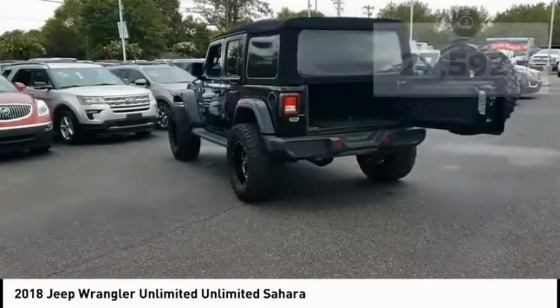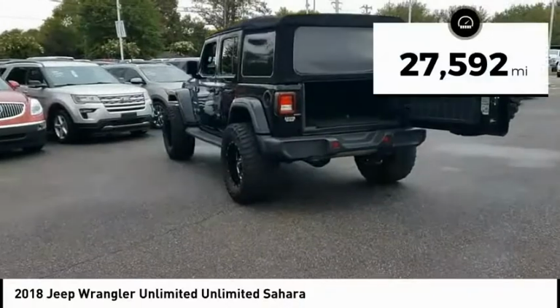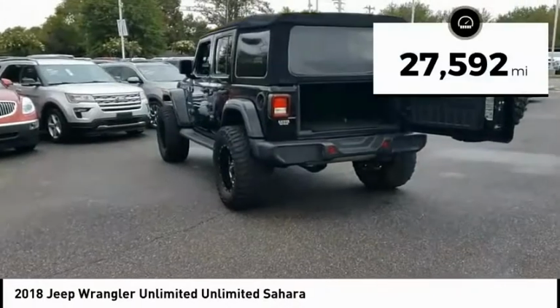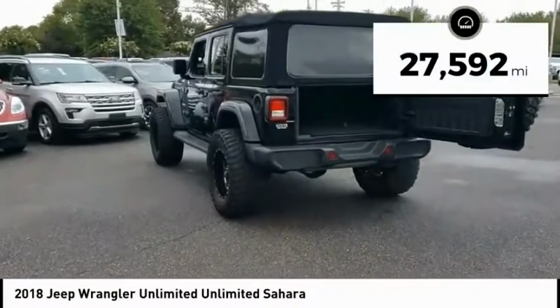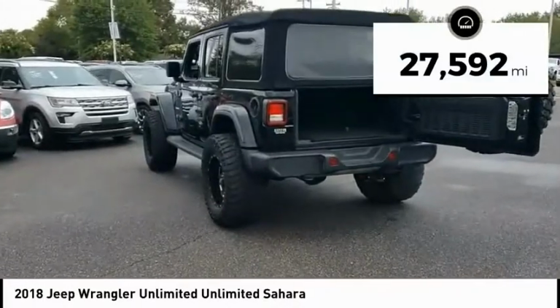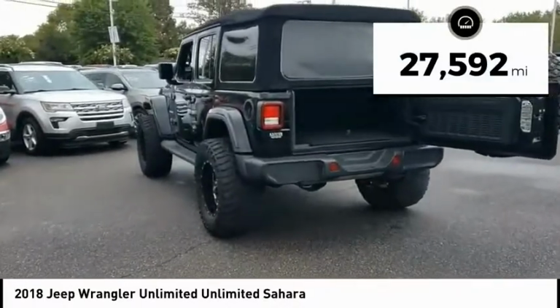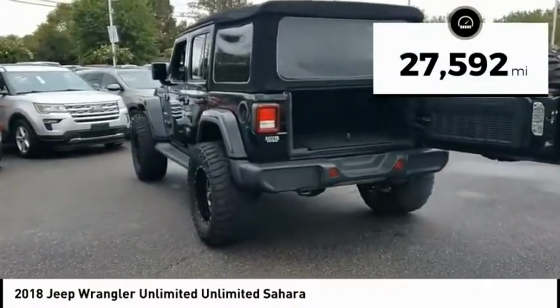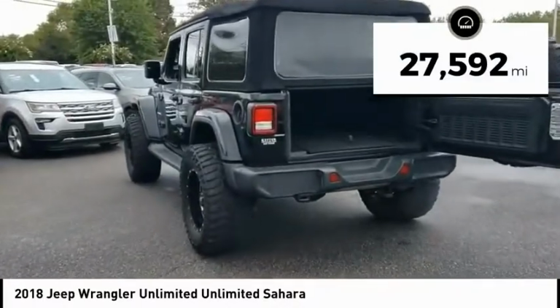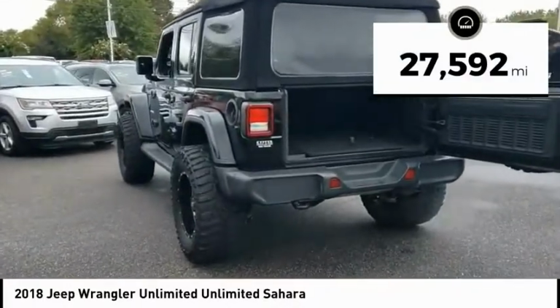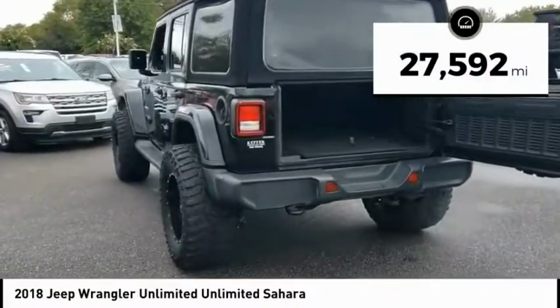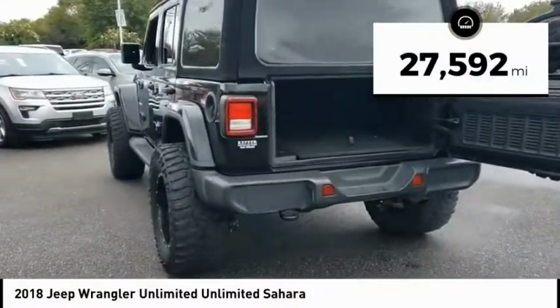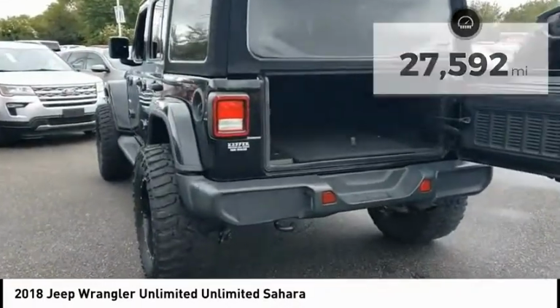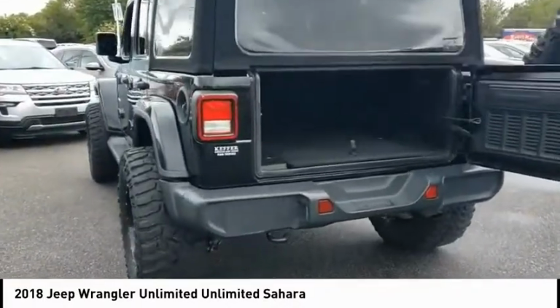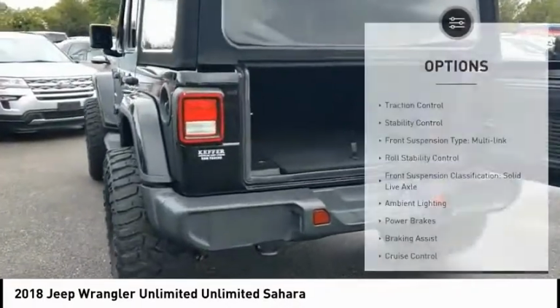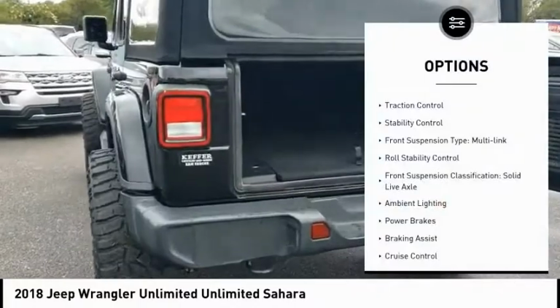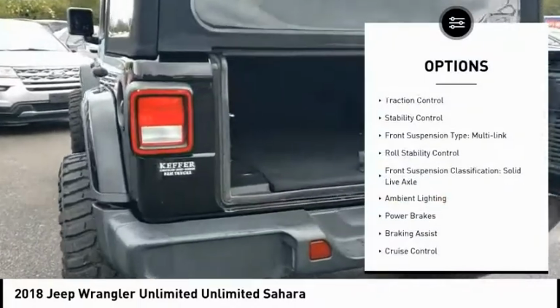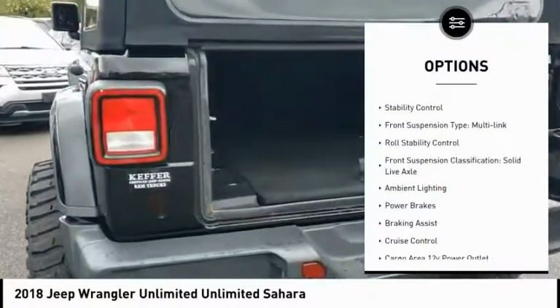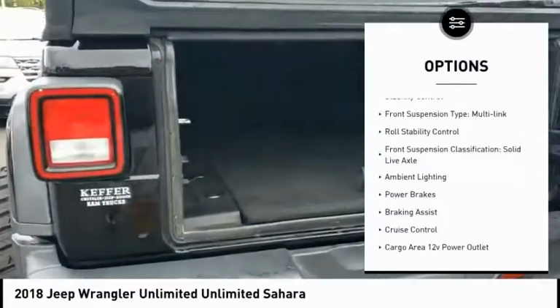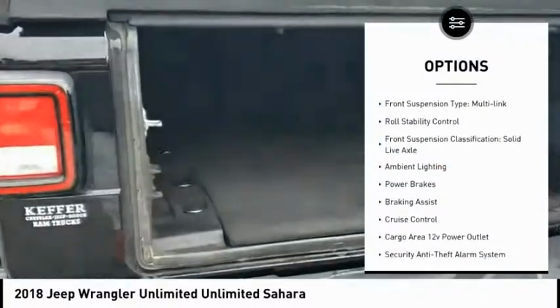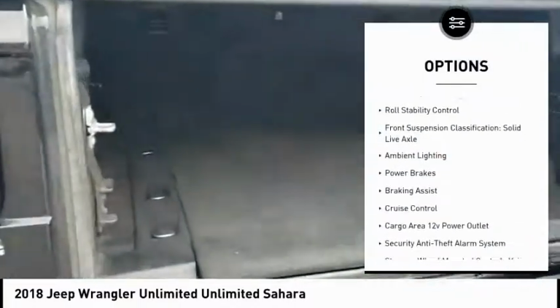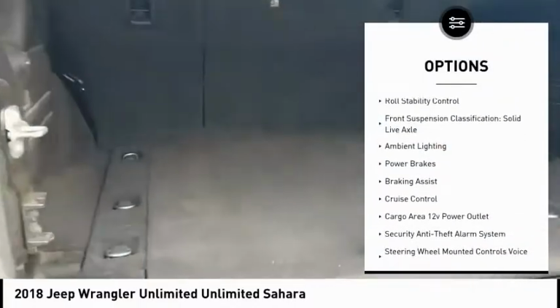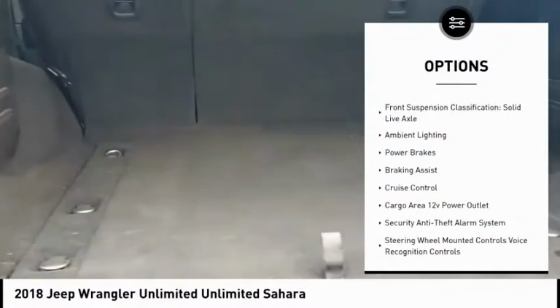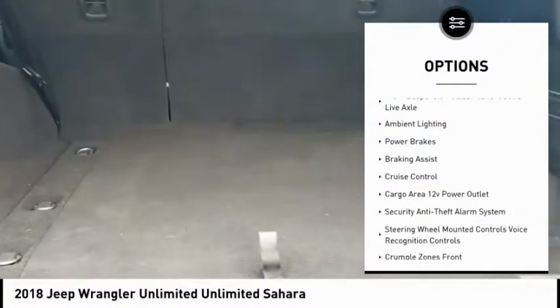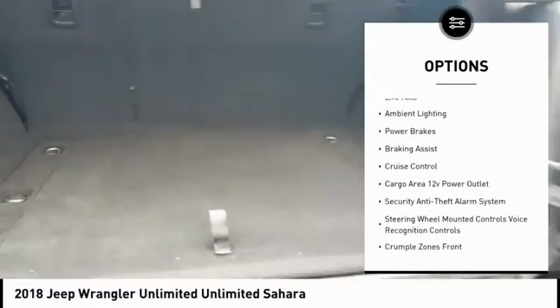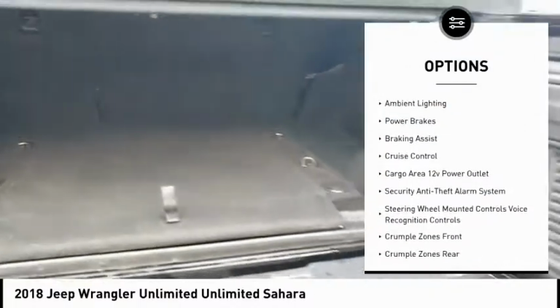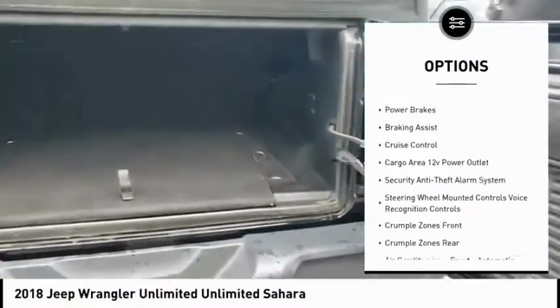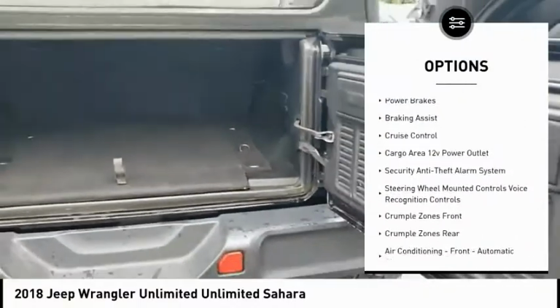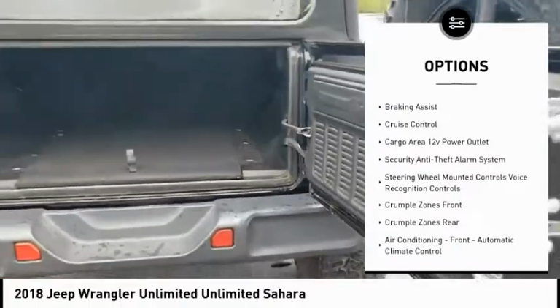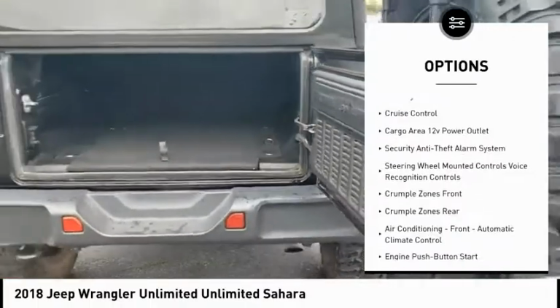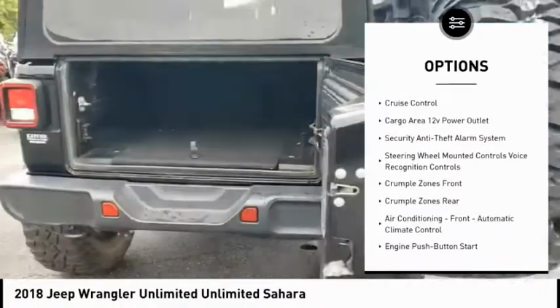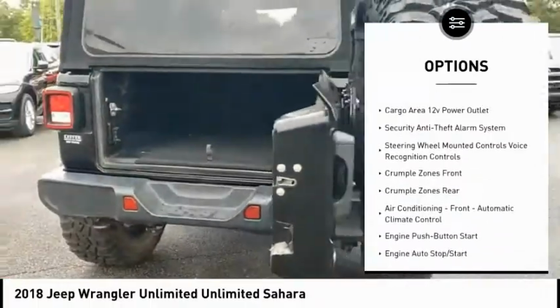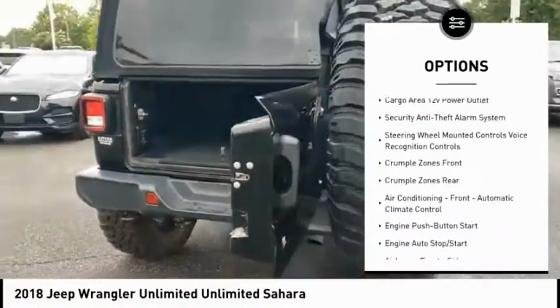This vehicle has less than 30,000 miles. Here are some of this vehicle's great options: traction control, stability control, front suspension type multi-link, roll stability control, front suspension classification.